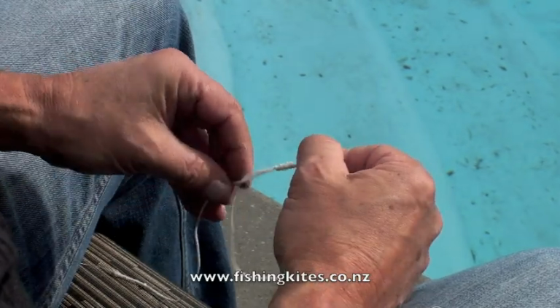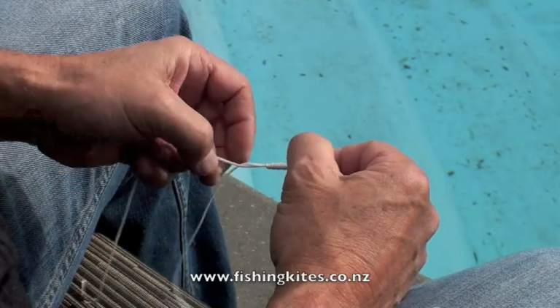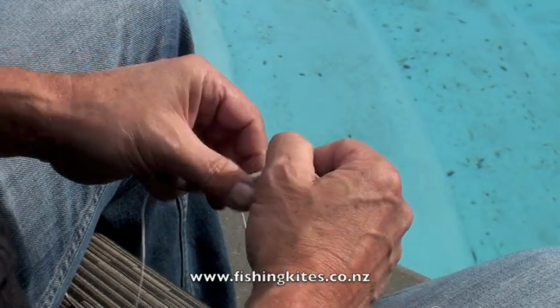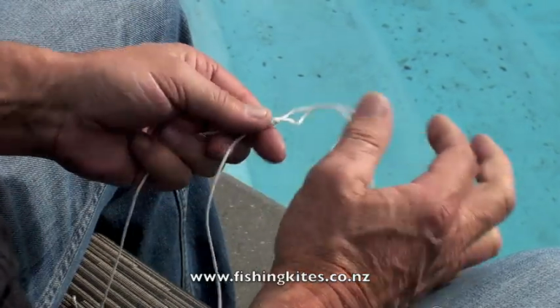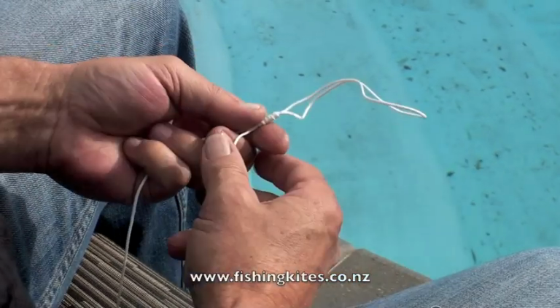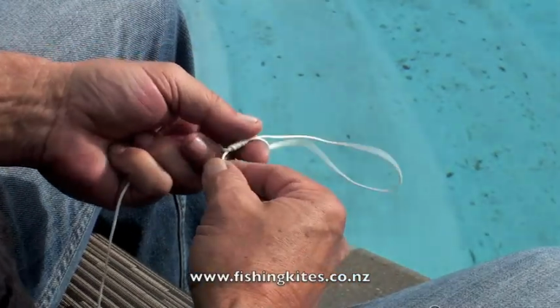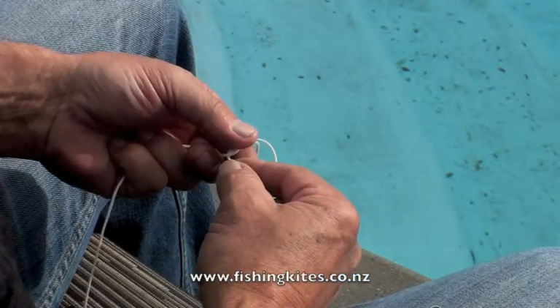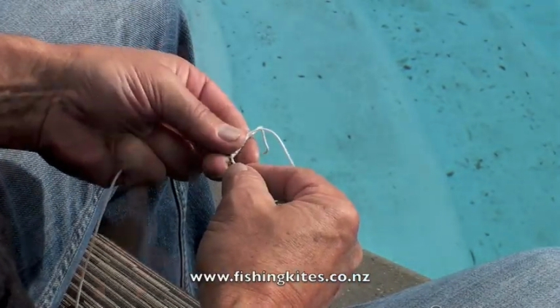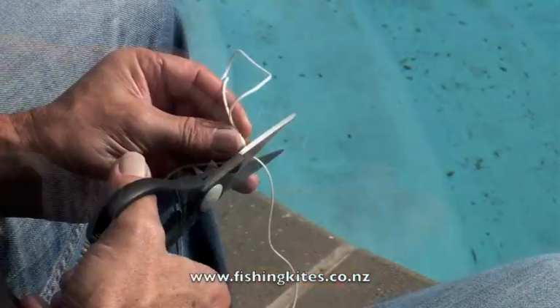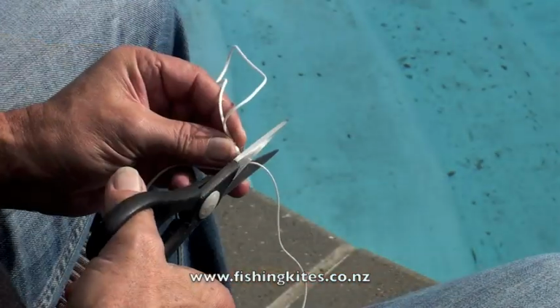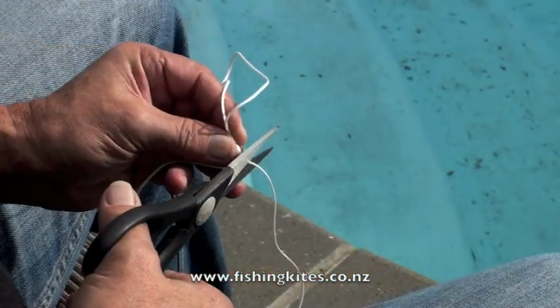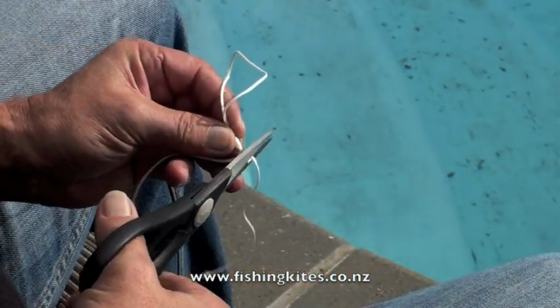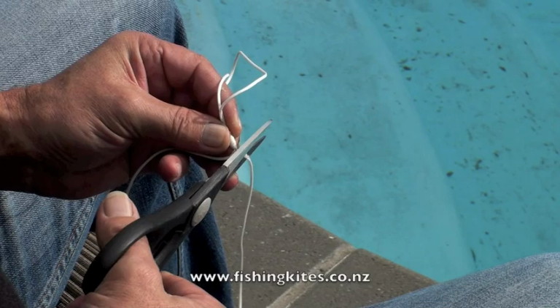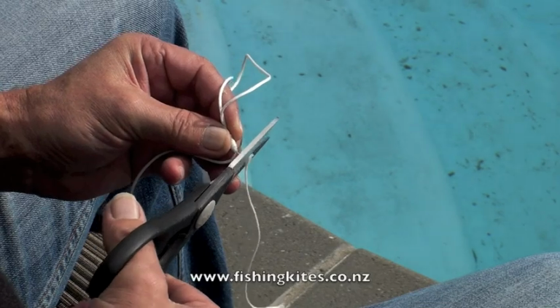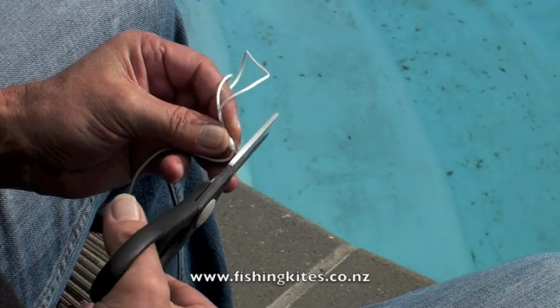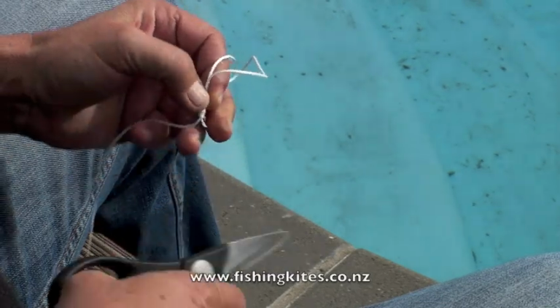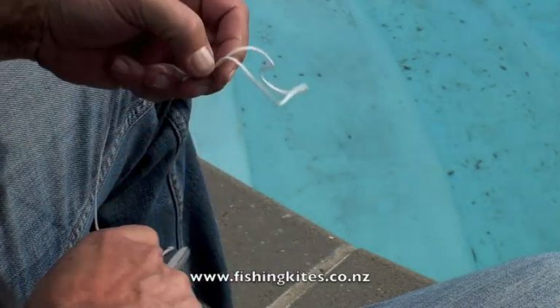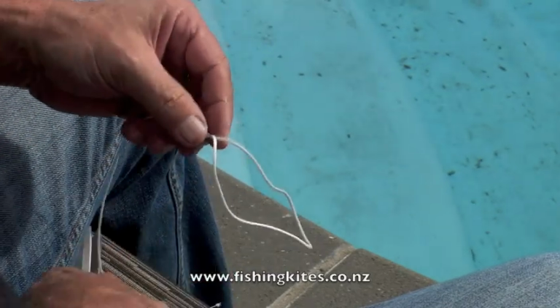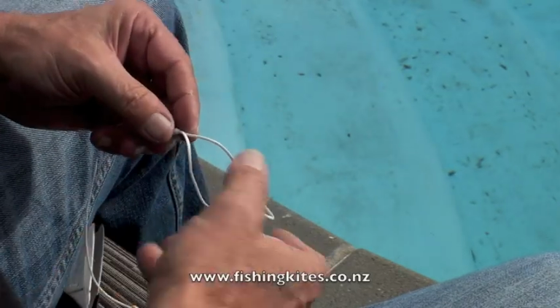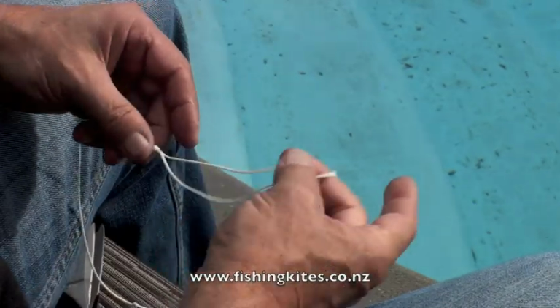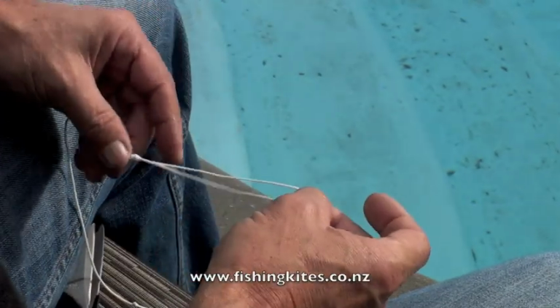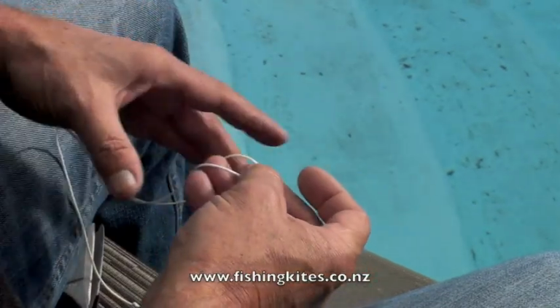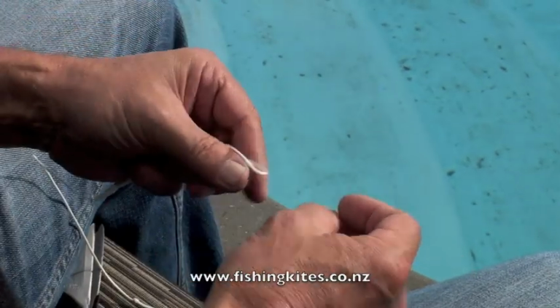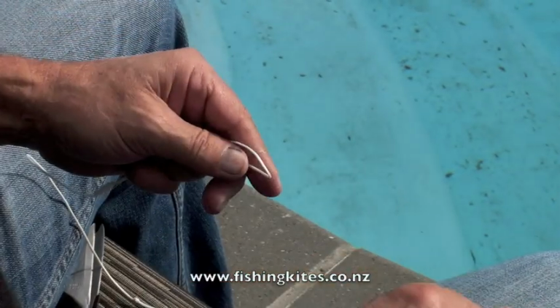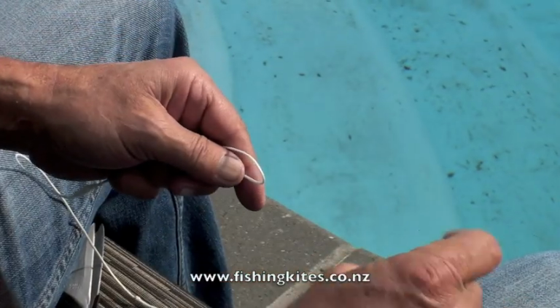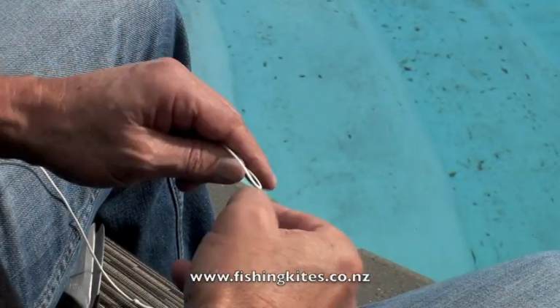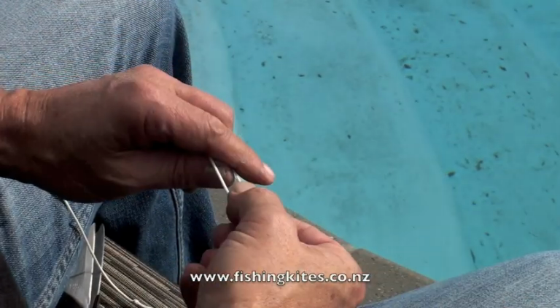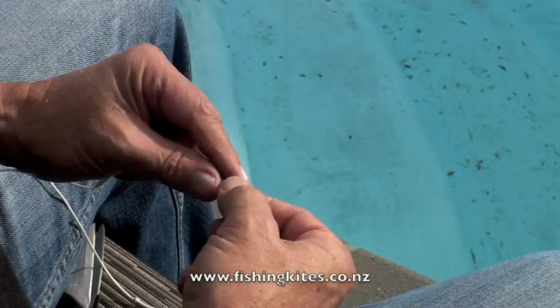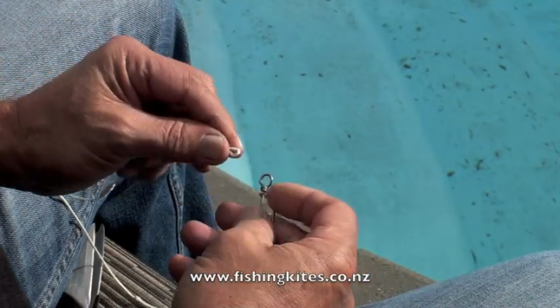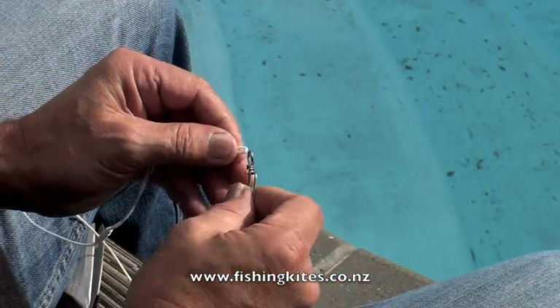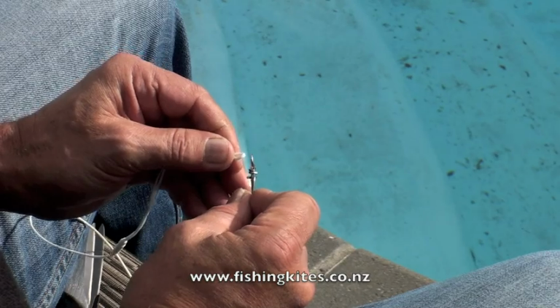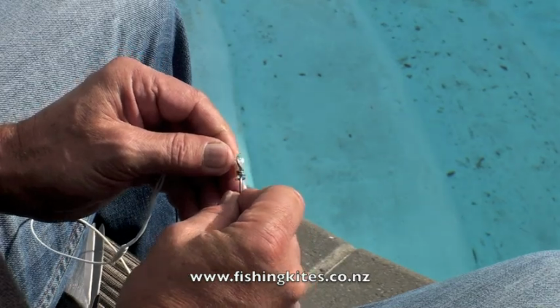This is the knot that we trust on all of our shock cords, on all of our kite fishing gear. It's been extremely reliable over the twenty years we've been using it.